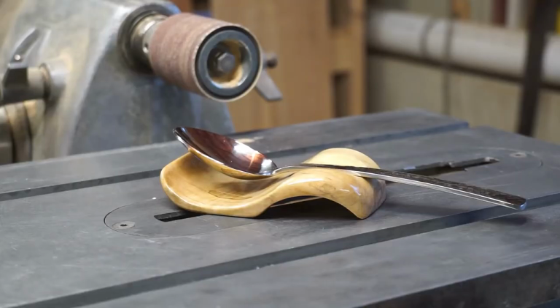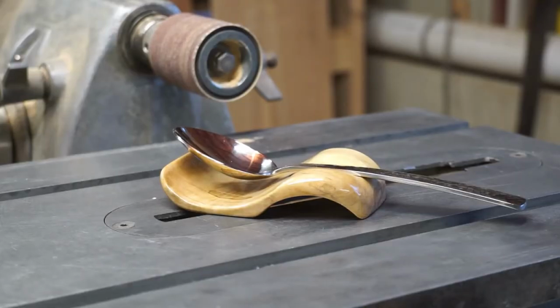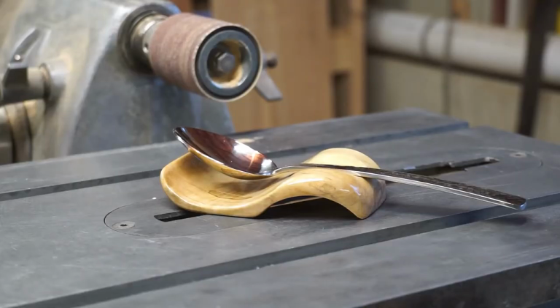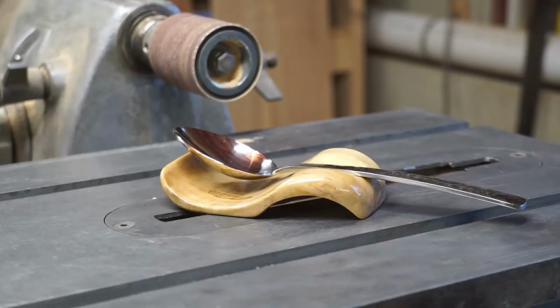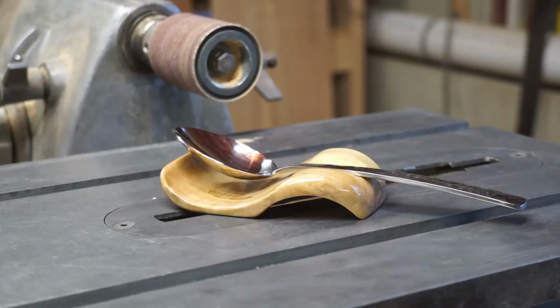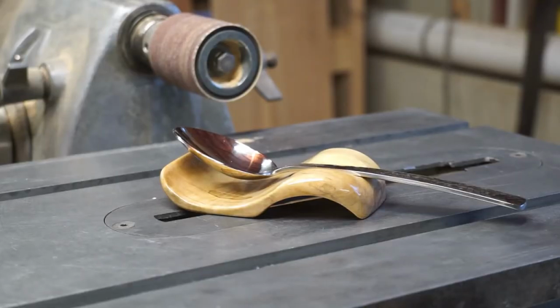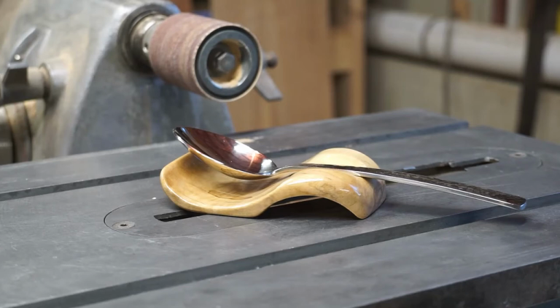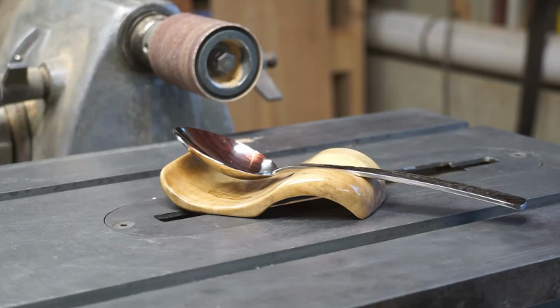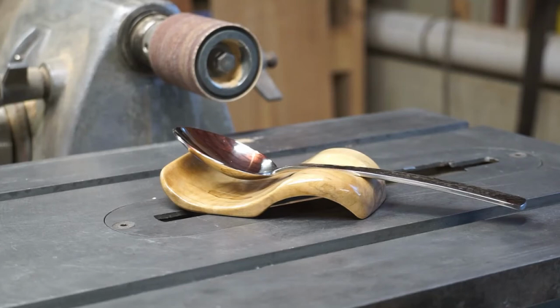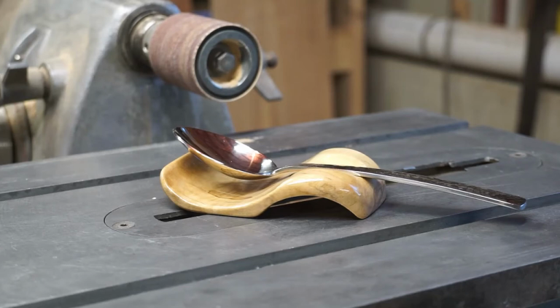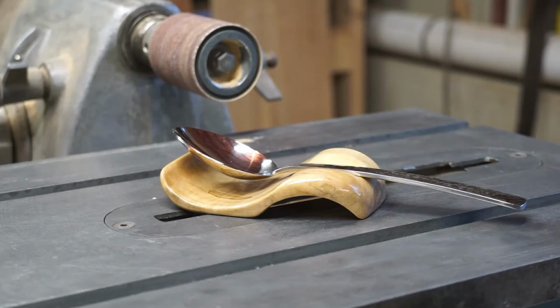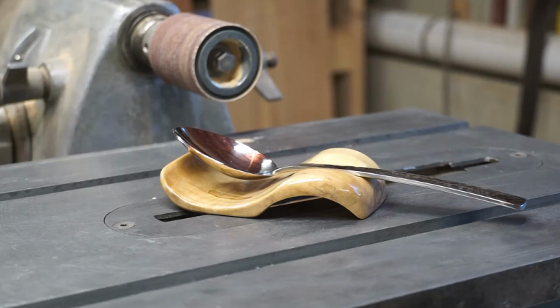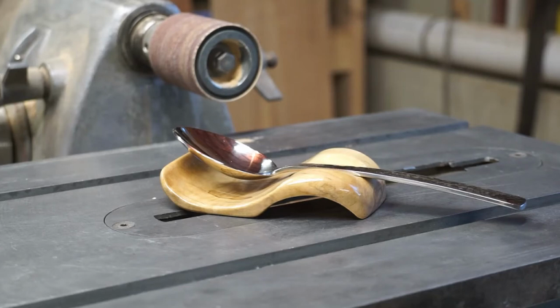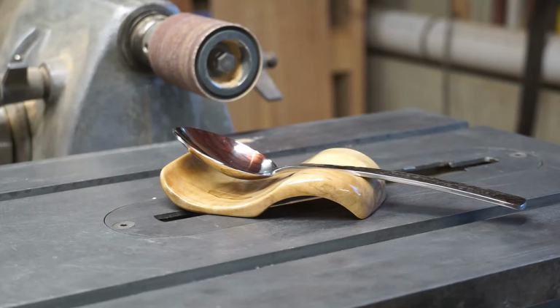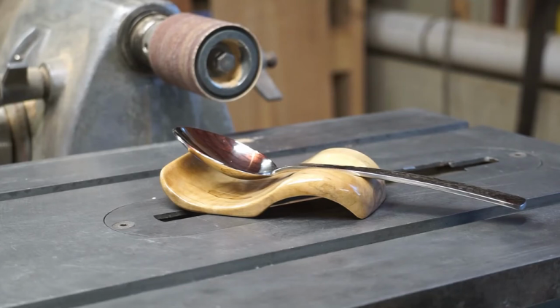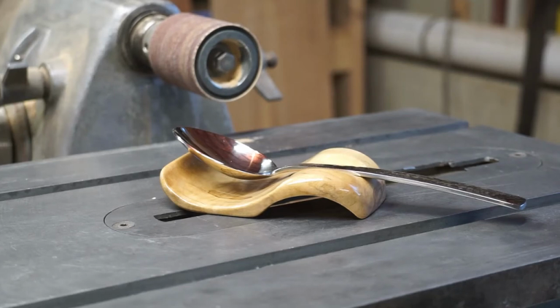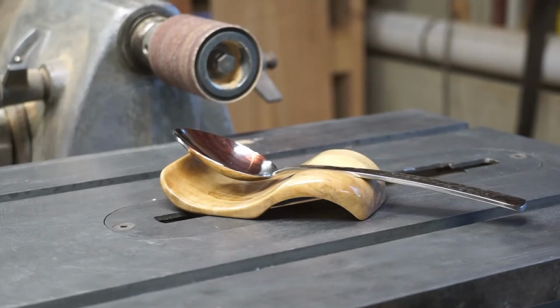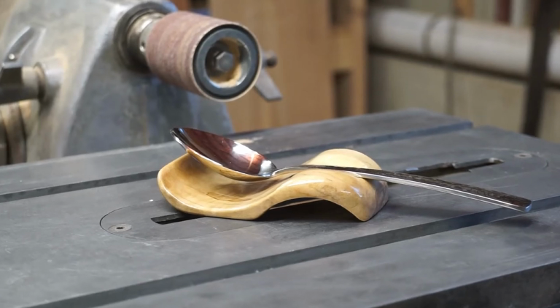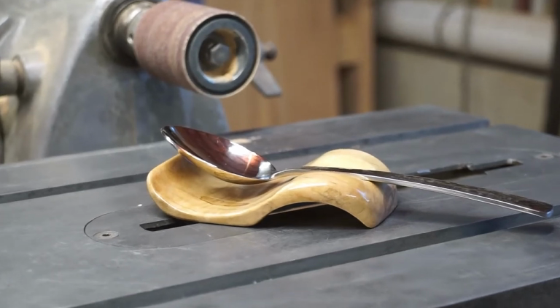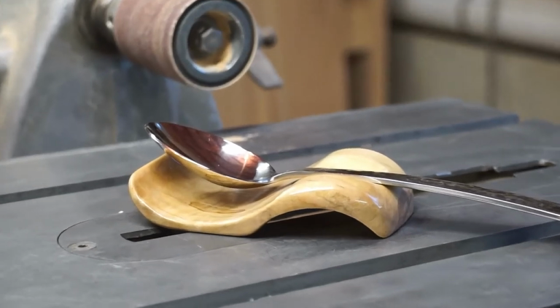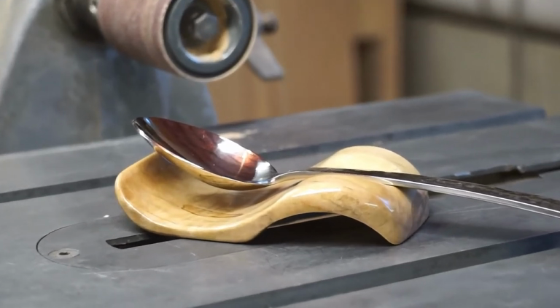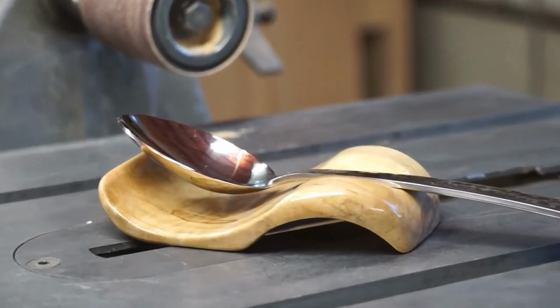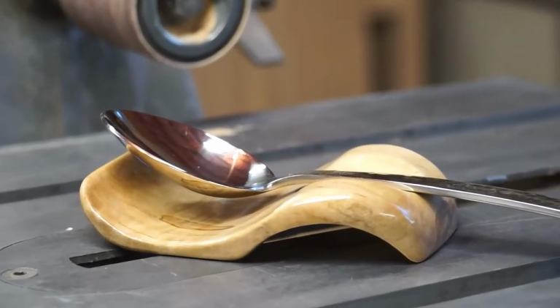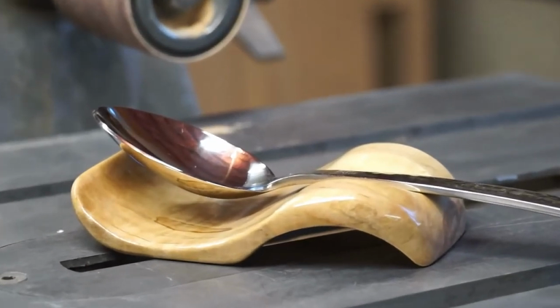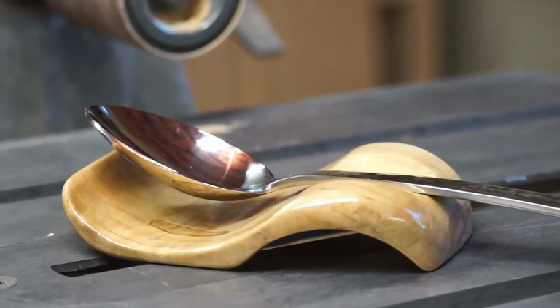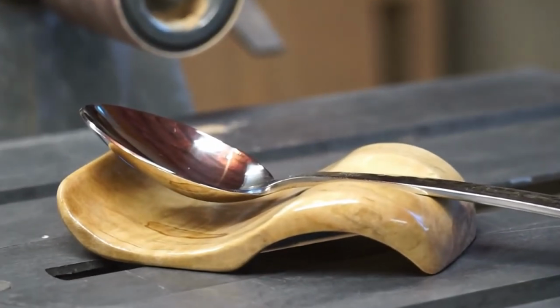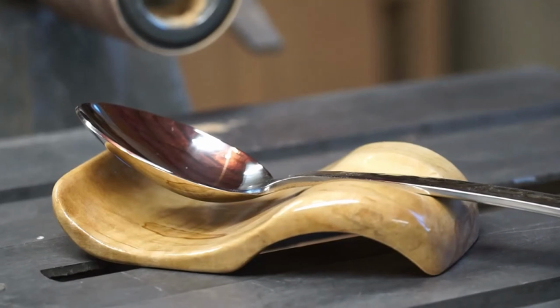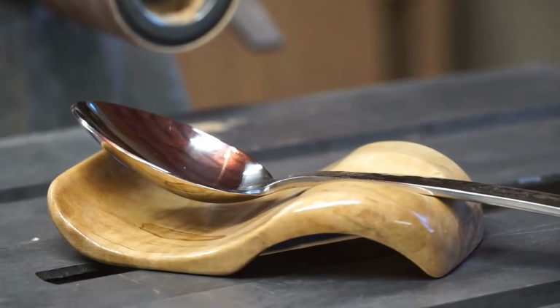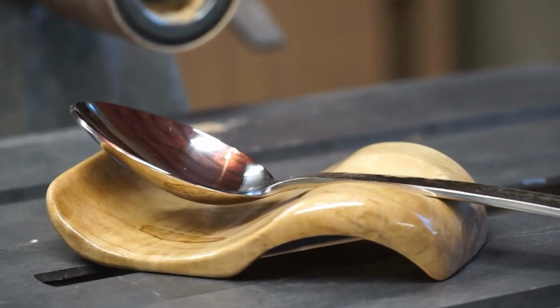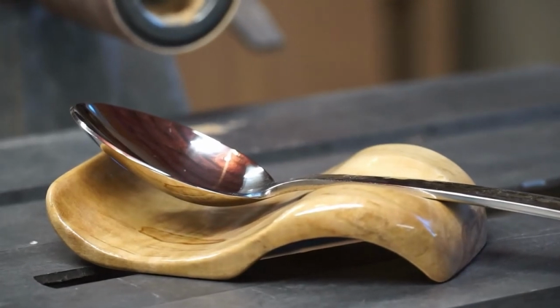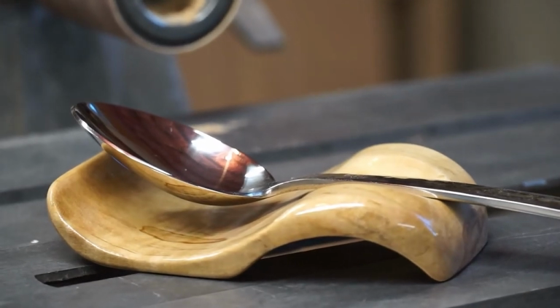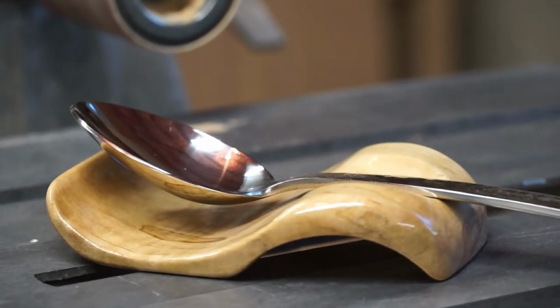Seven coats of Woodturner's finish really gave this spoon rest a nice shine. If you like this video, please give me a thumbs up and subscribe.